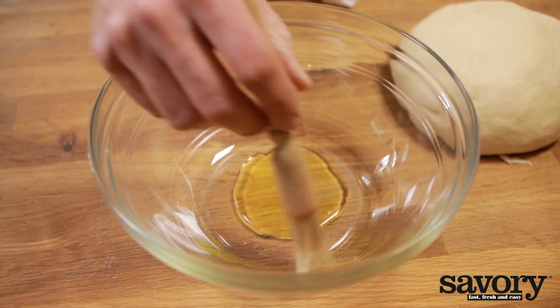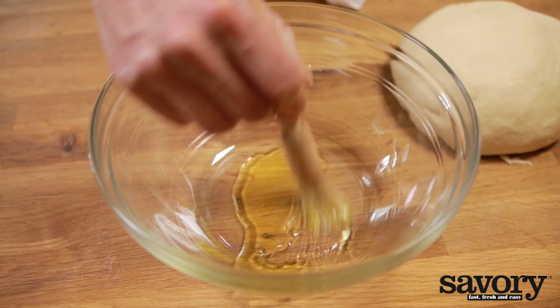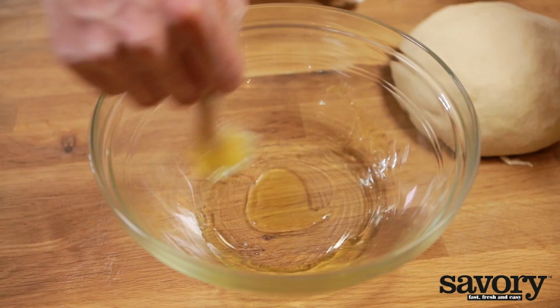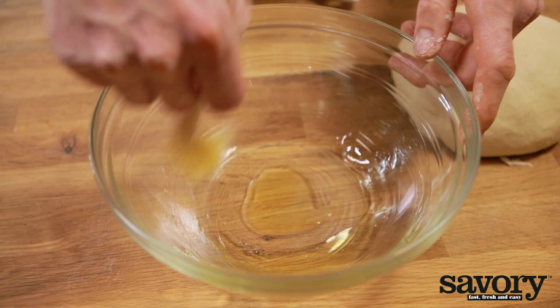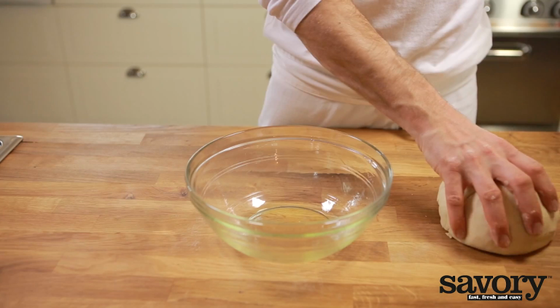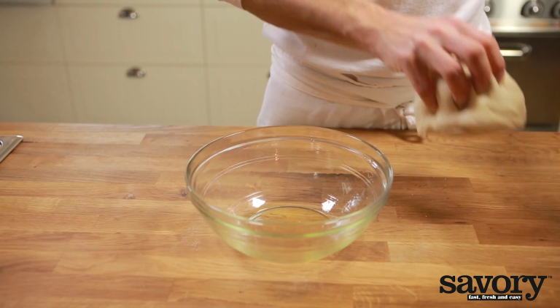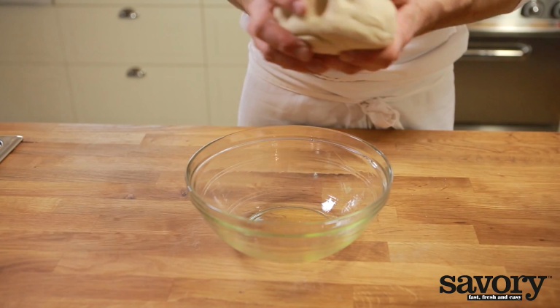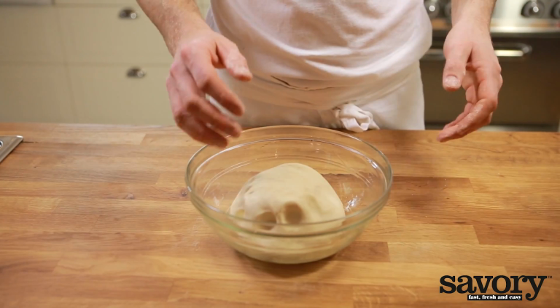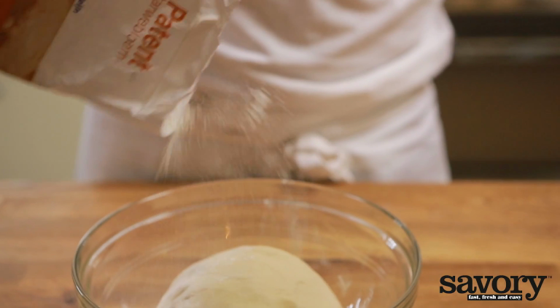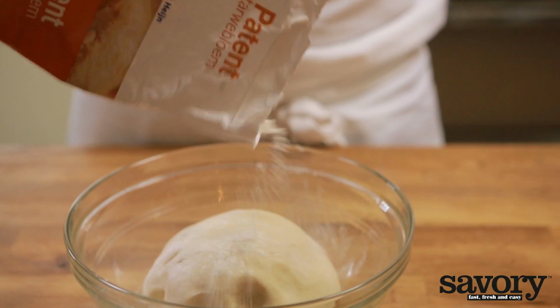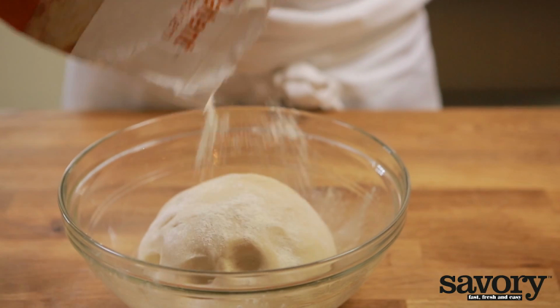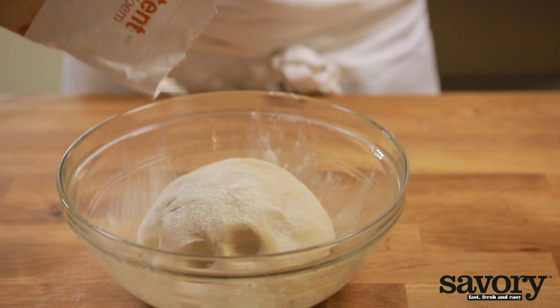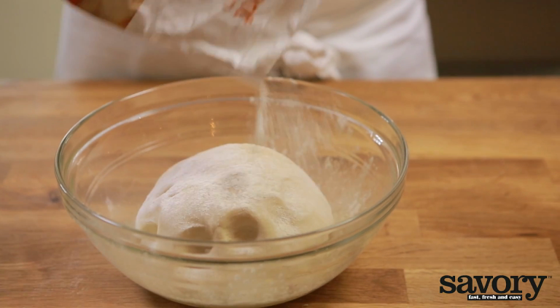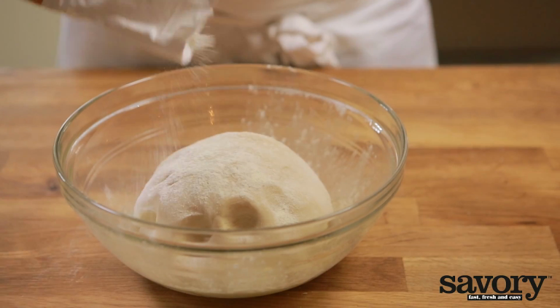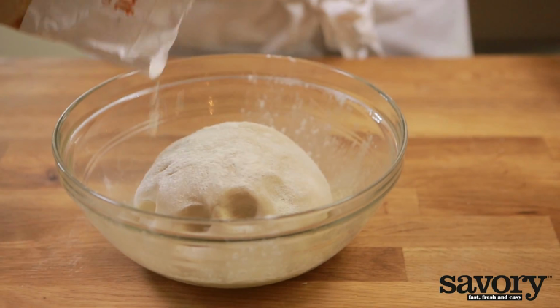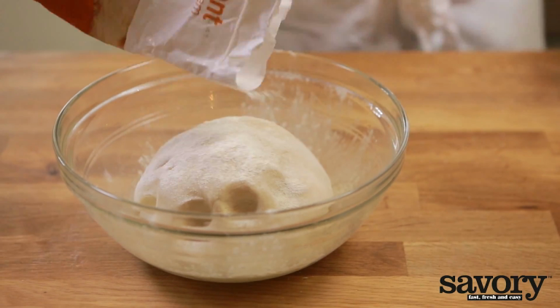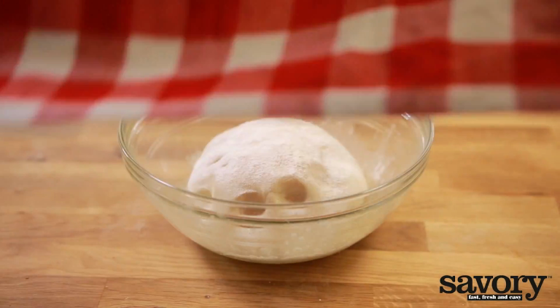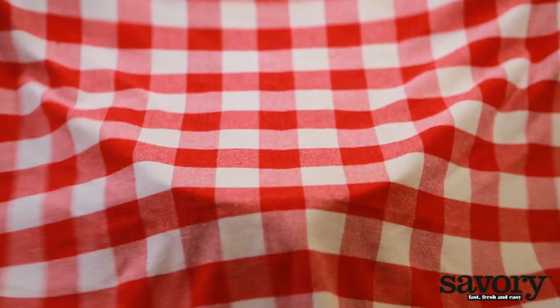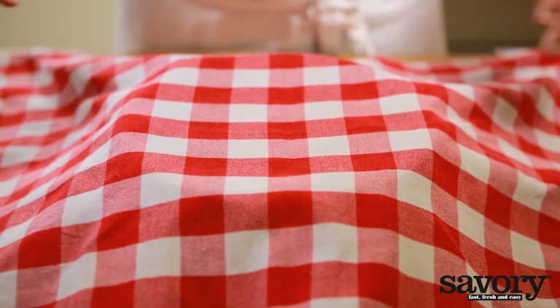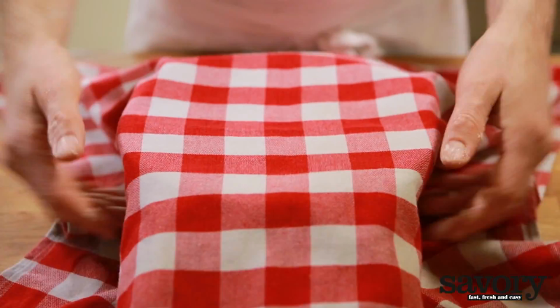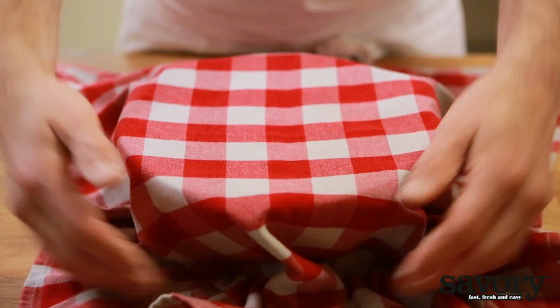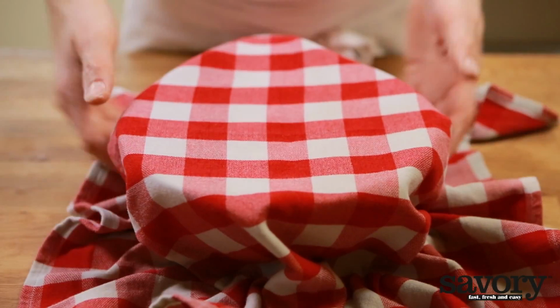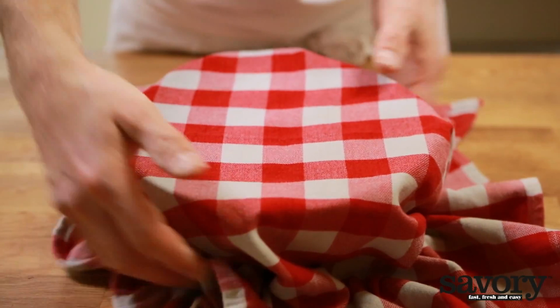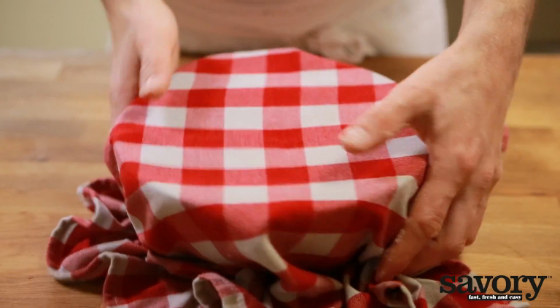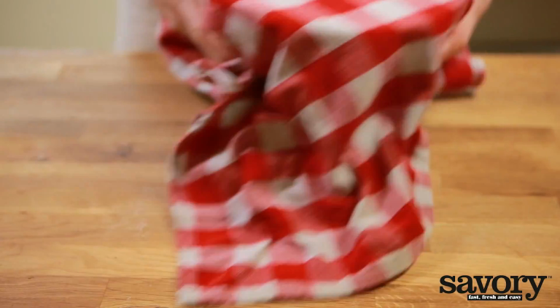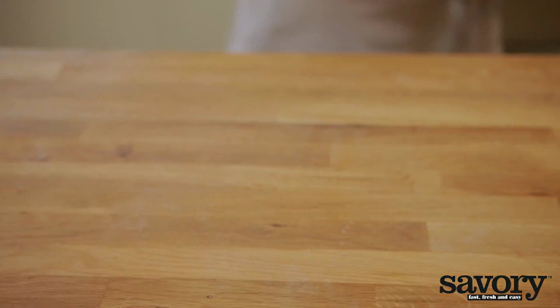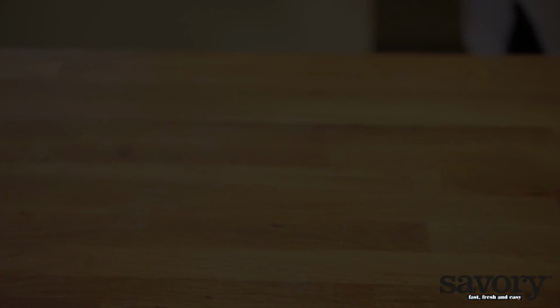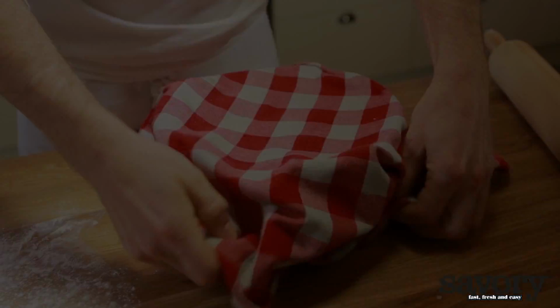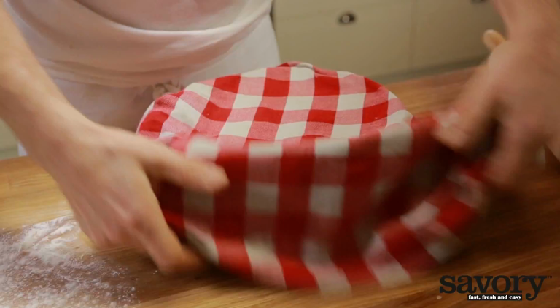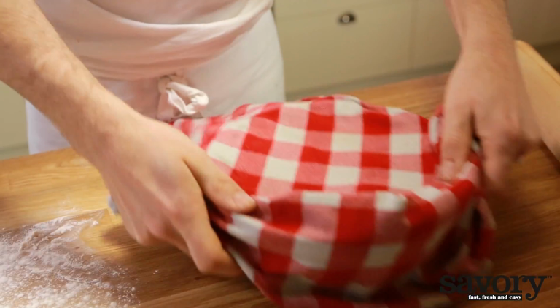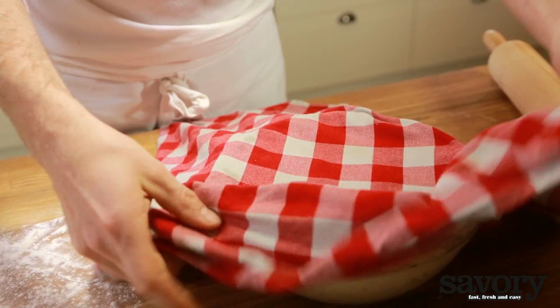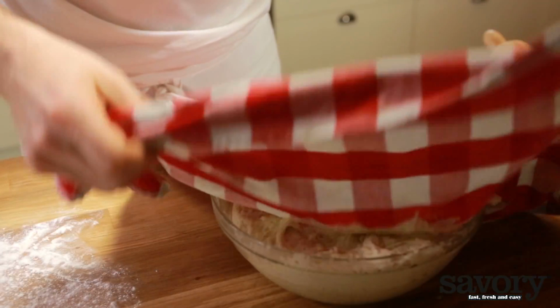Brush the inside of a mixing bowl with some olive oil. Put the dough in it and sprinkle with a little flour. Cover the bowl with a damp, clean tea towel. Allow the dough to rise in a warm, dry place for one and a half hours or until doubled in size.